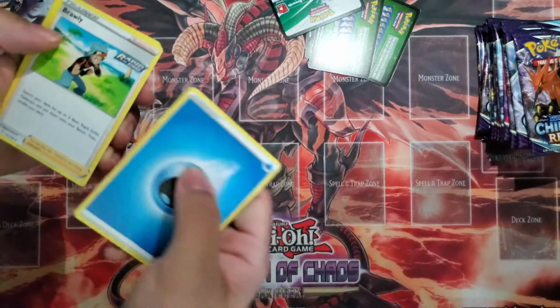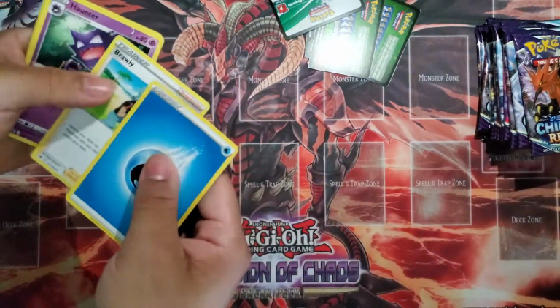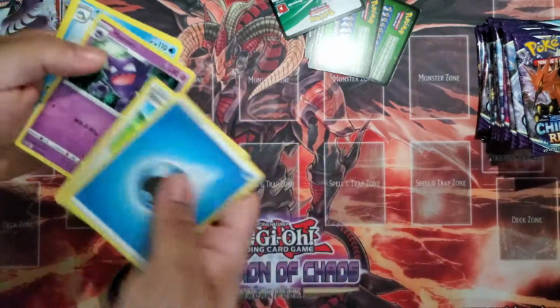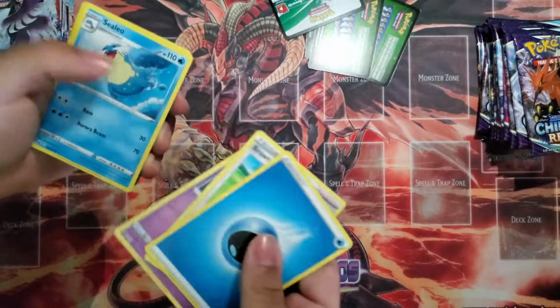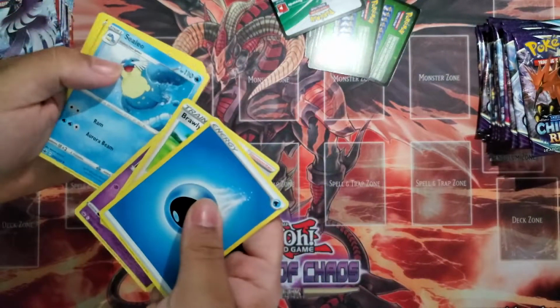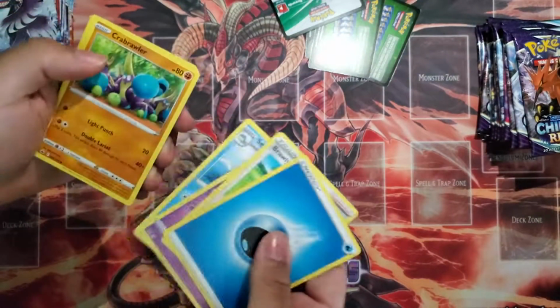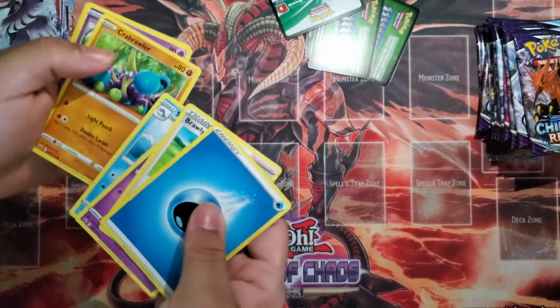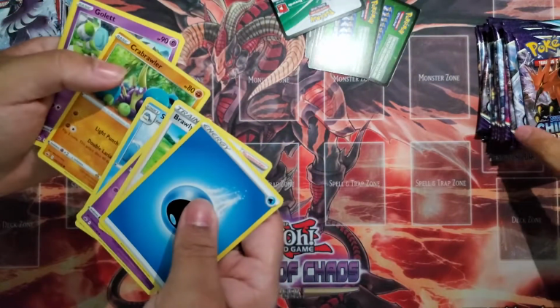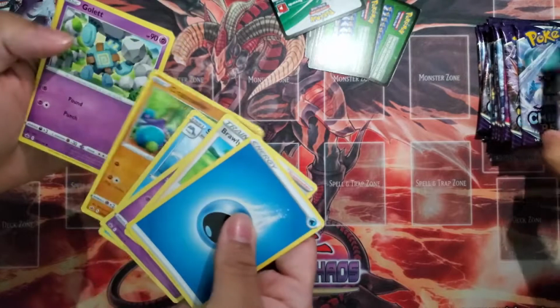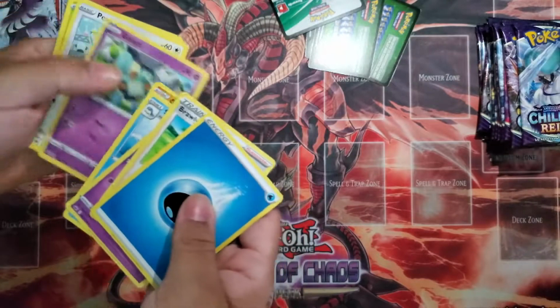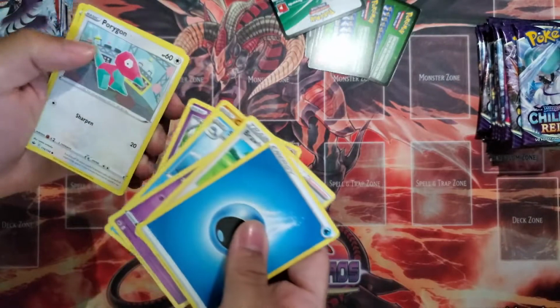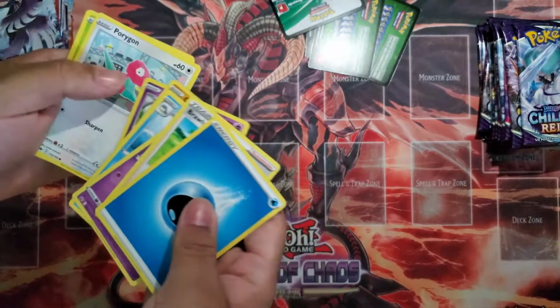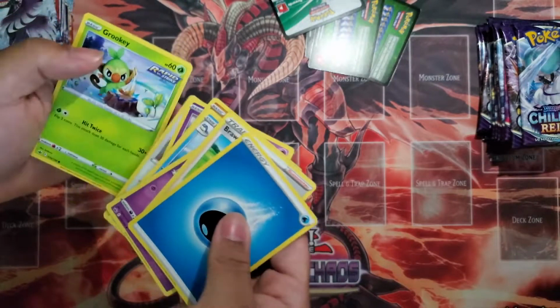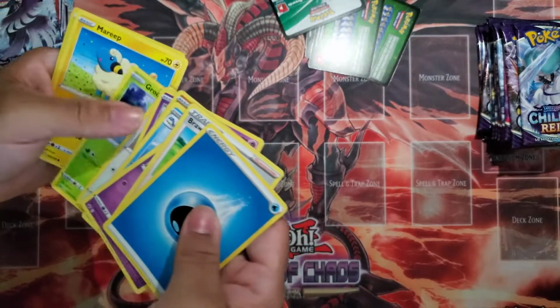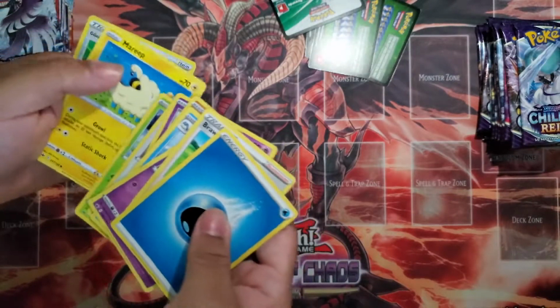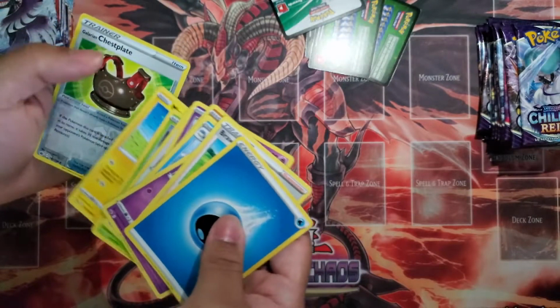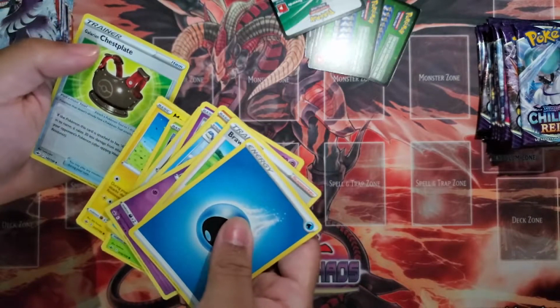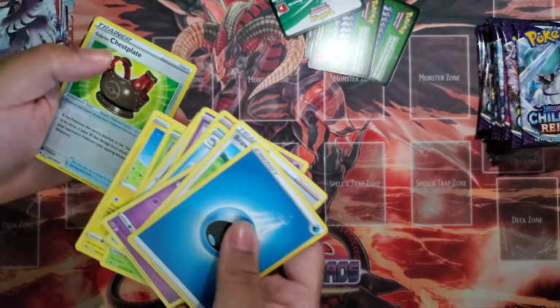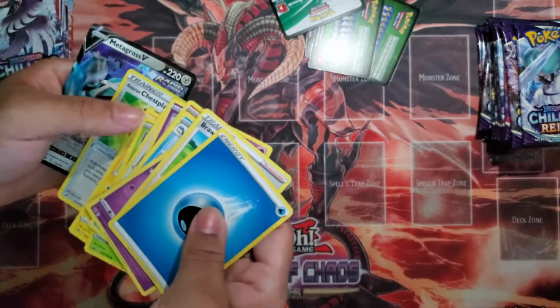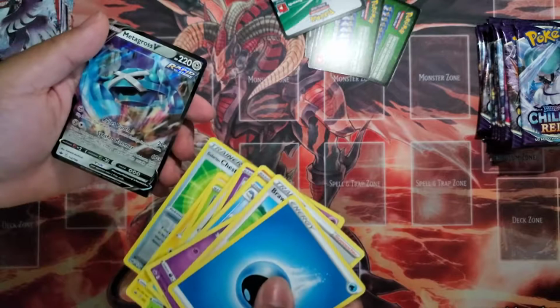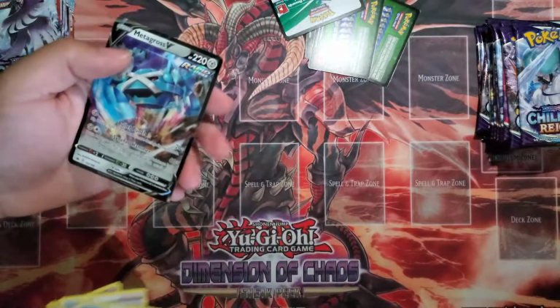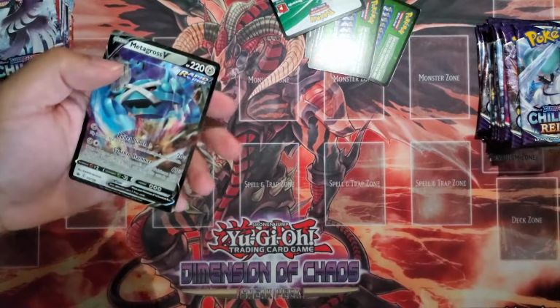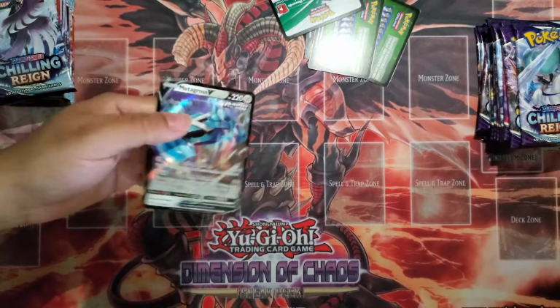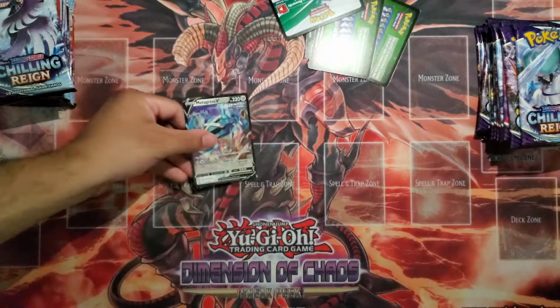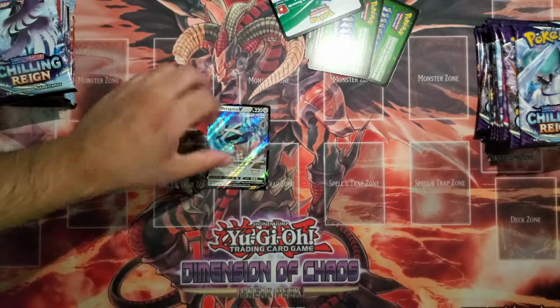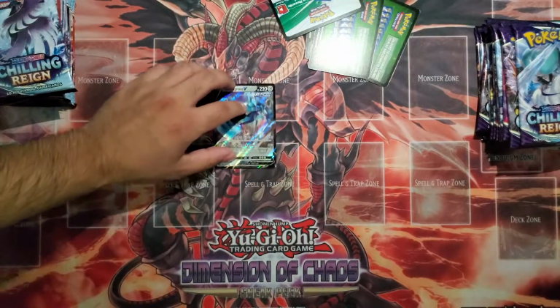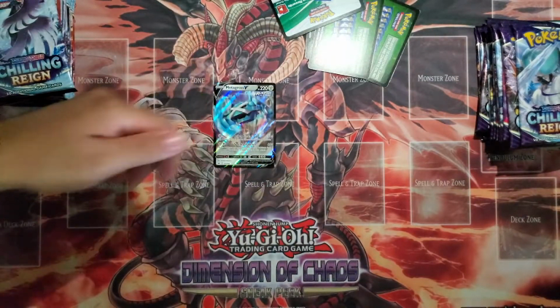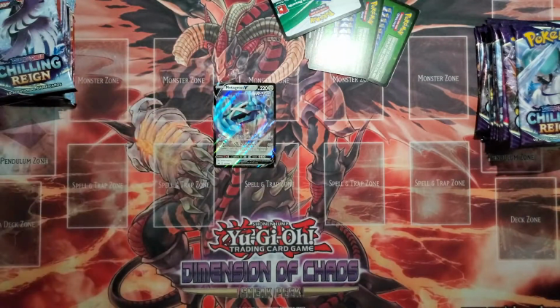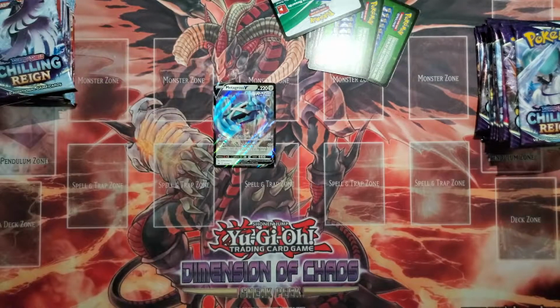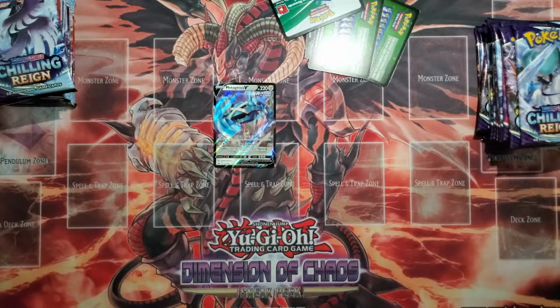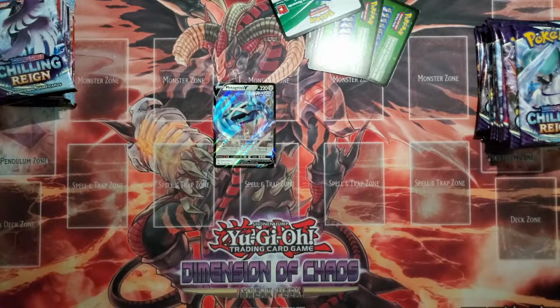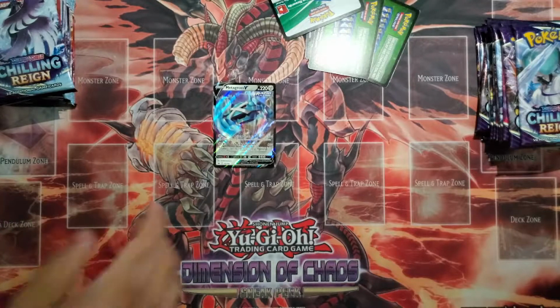Water Energy, Brawley, Haunter, Inteleon, Brawler, Bullets, Porygon, Grookey, Marie, Glaring Chestplate, and Metagross V Rapid Strike. That's our first Metagross! Can you believe that?